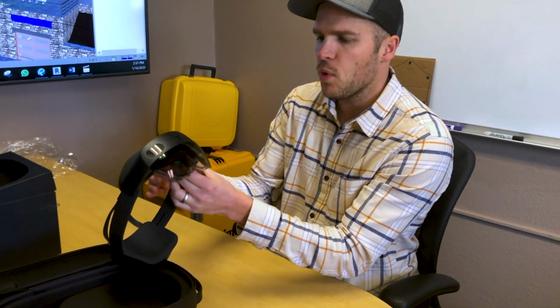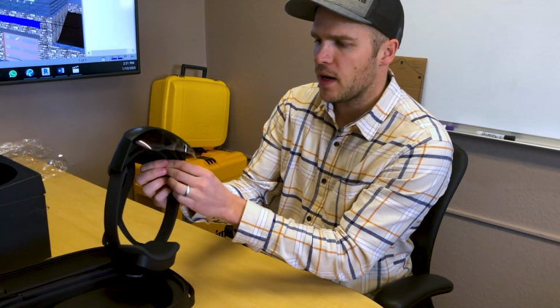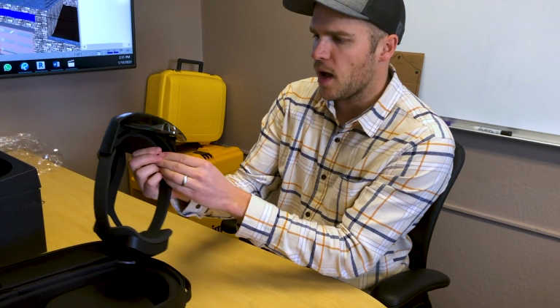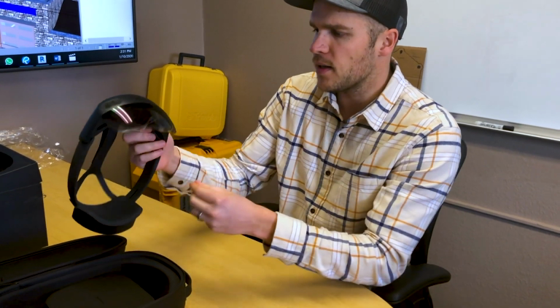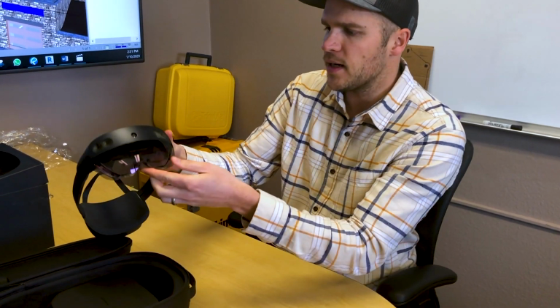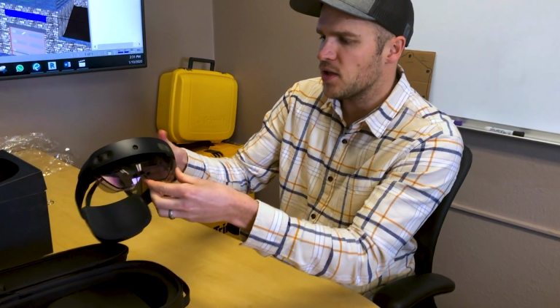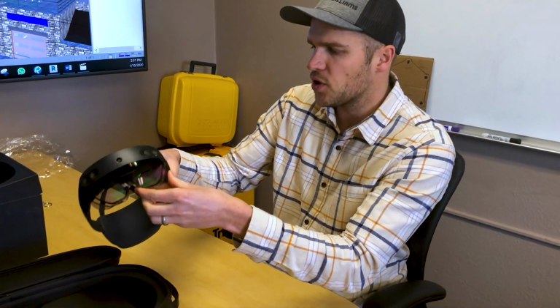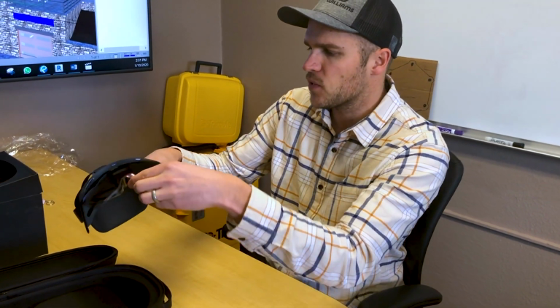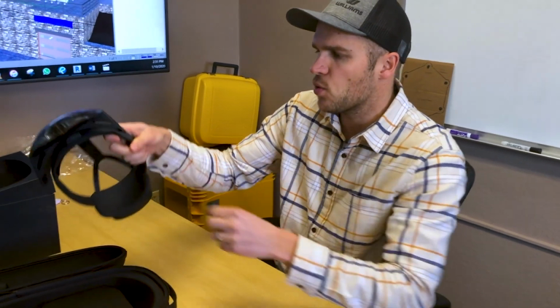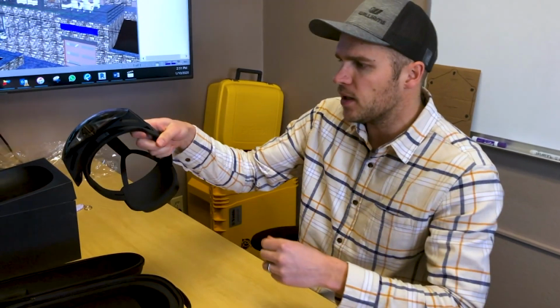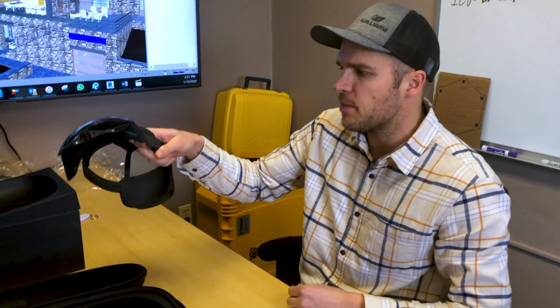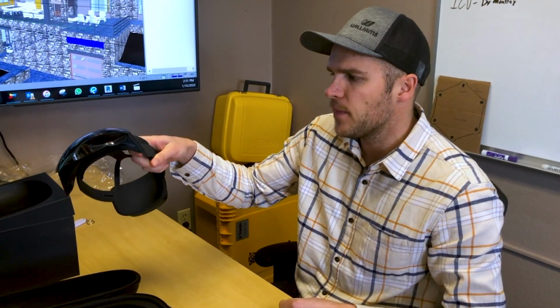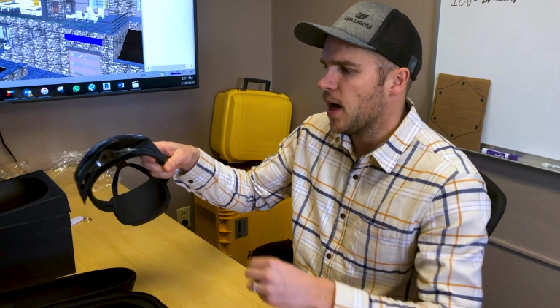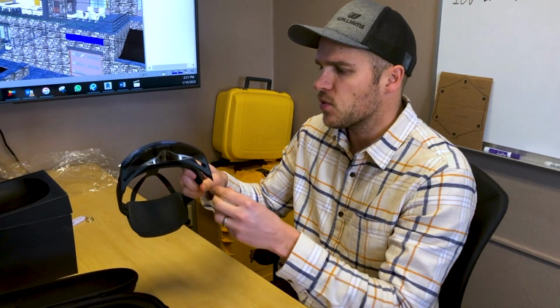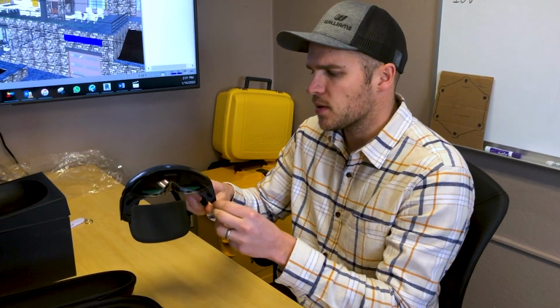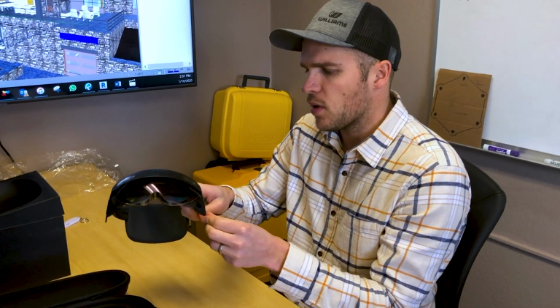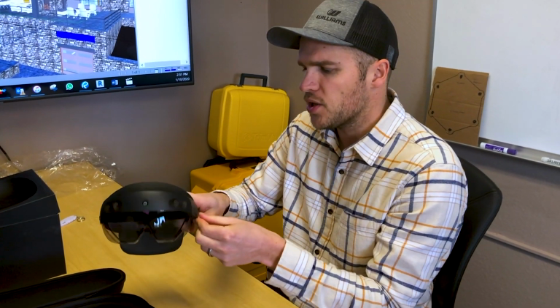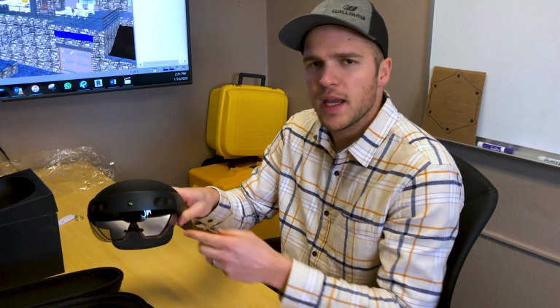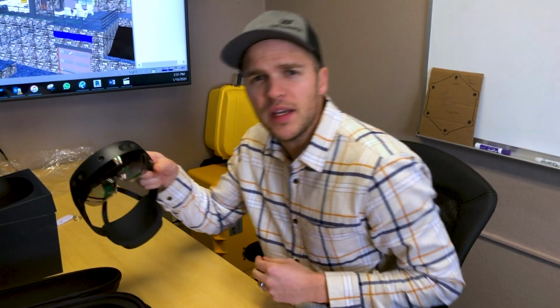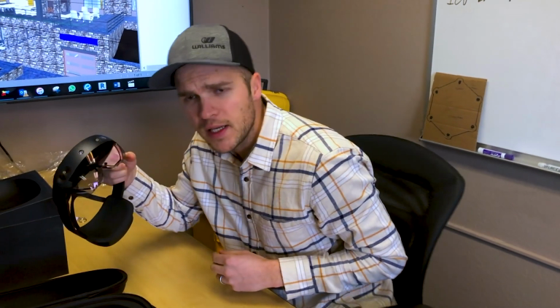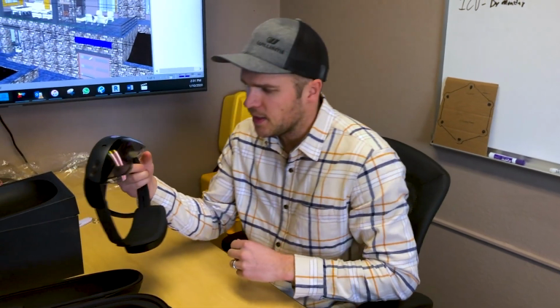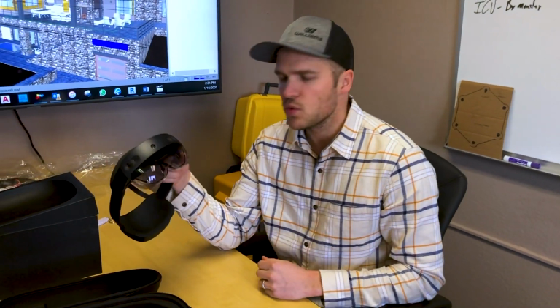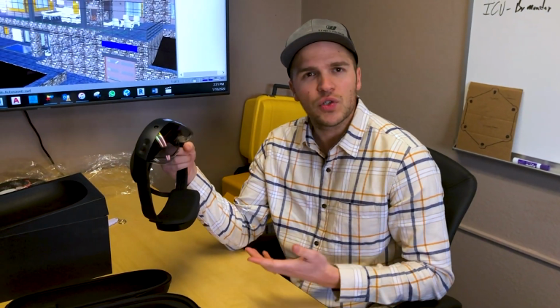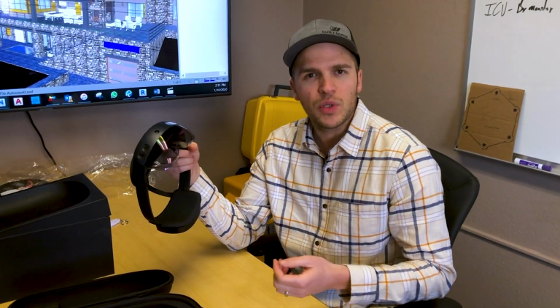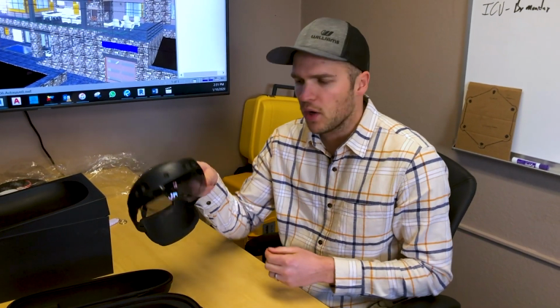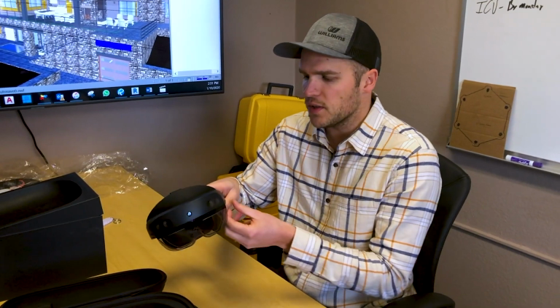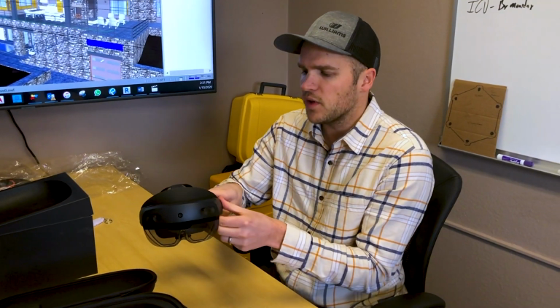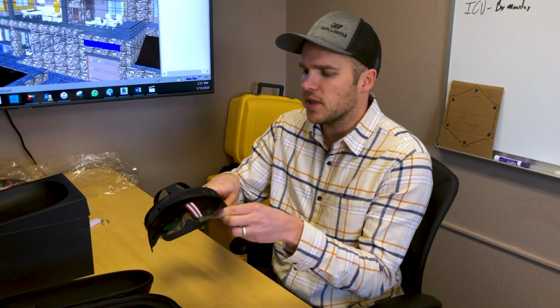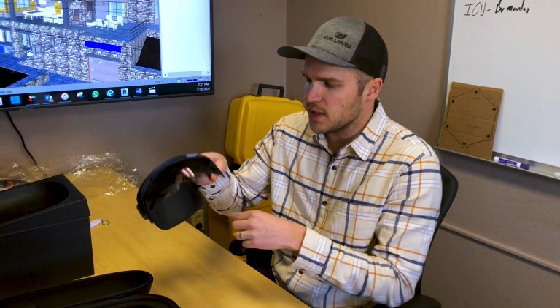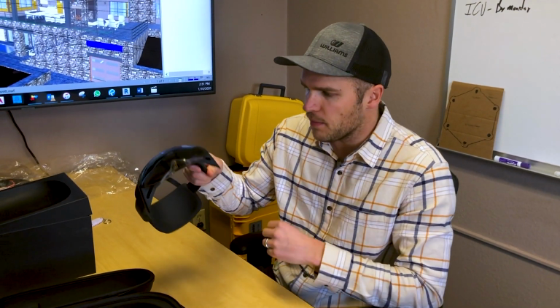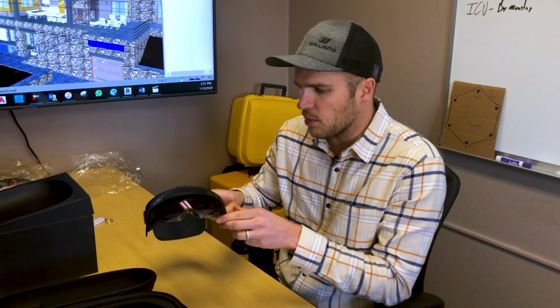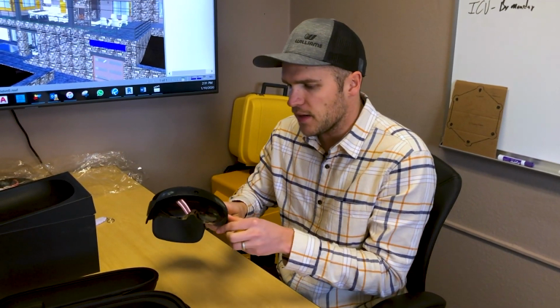One thing I read online is that it has the tilt function, so as you're wearing it you can tip it up. I think this was one of the changes because I had some safety issues with the first one with tripping over things. So now if you're not using it, you can tip it up and make it a little bit safer.